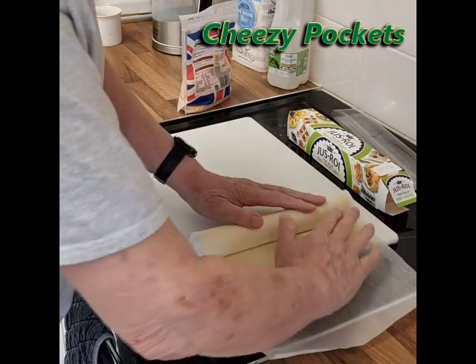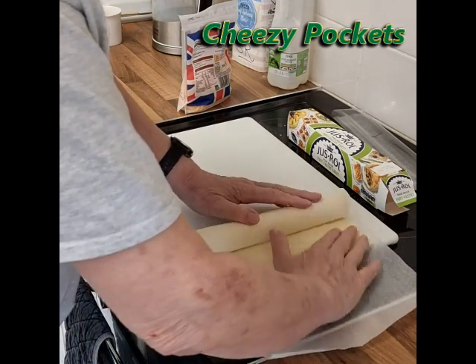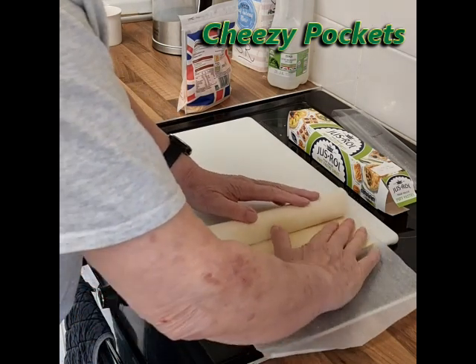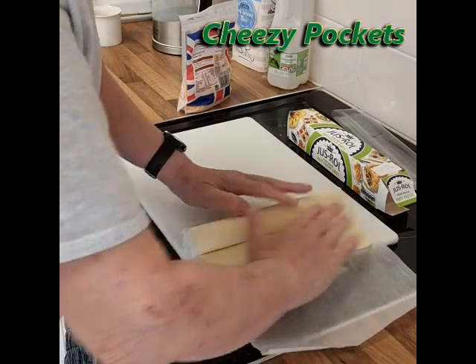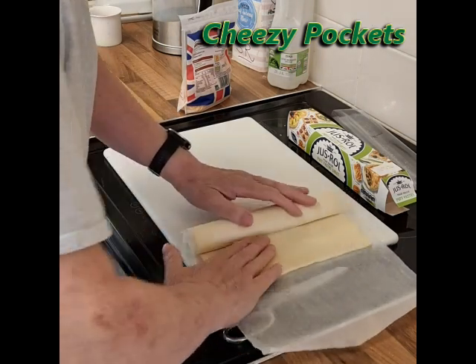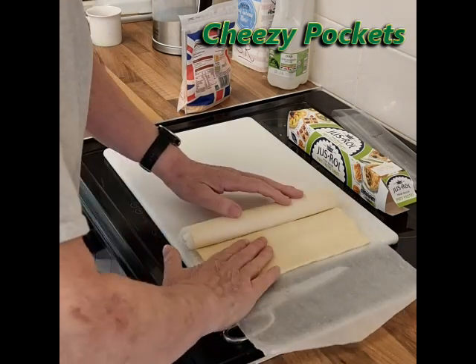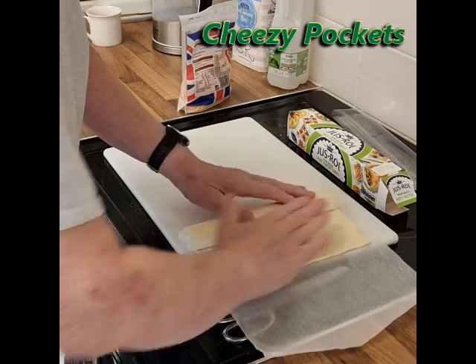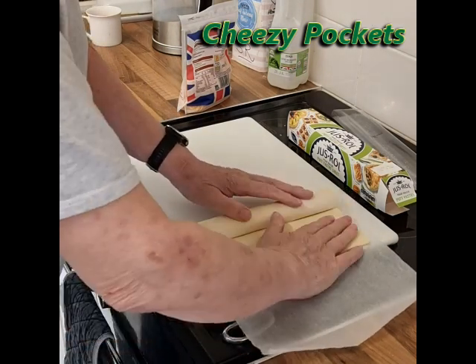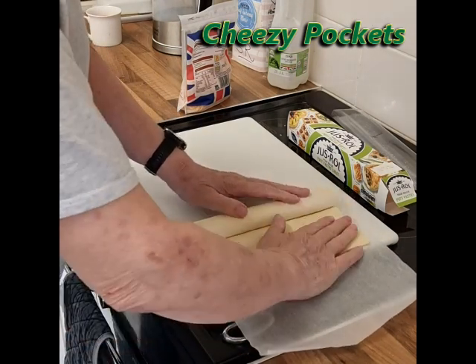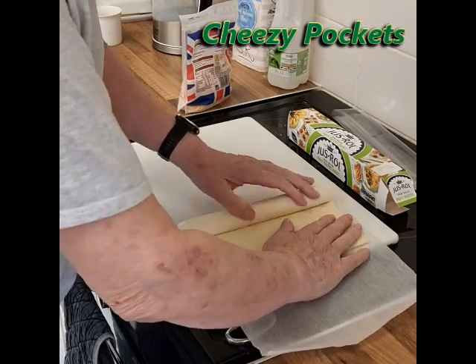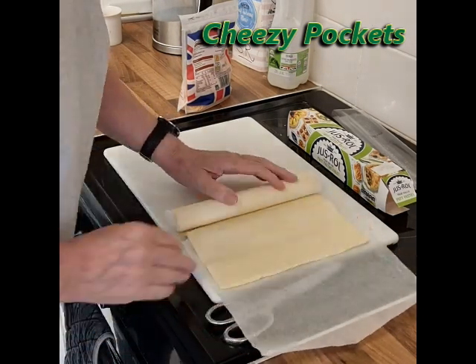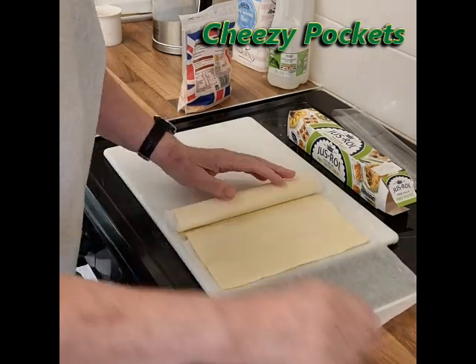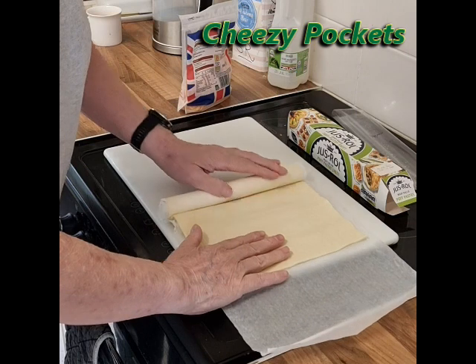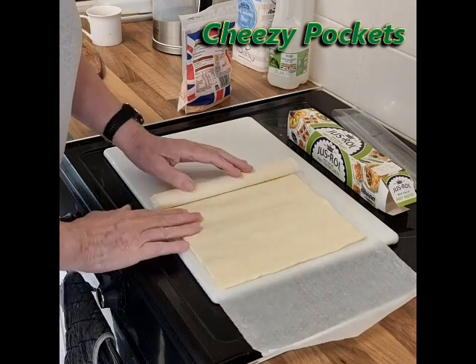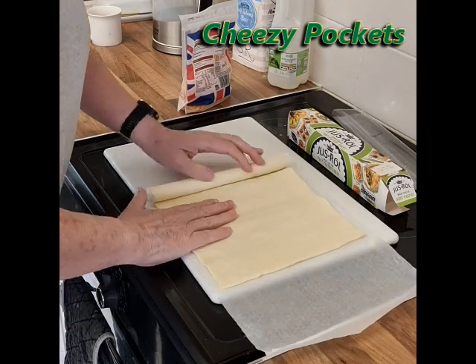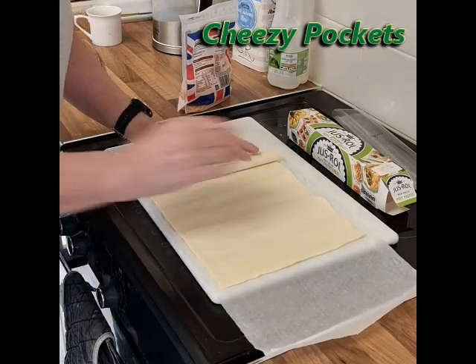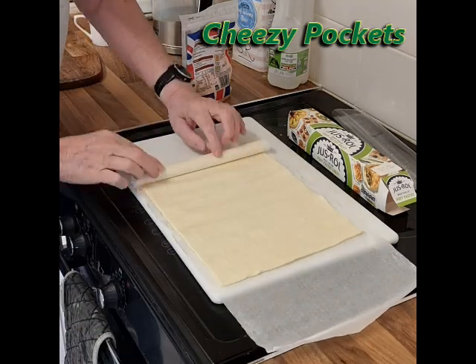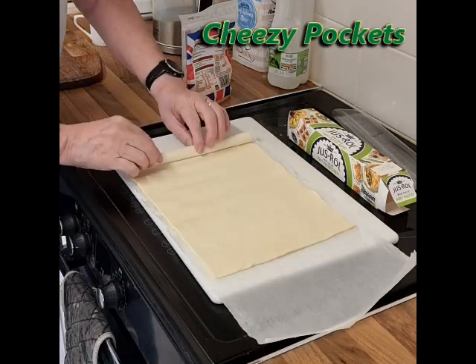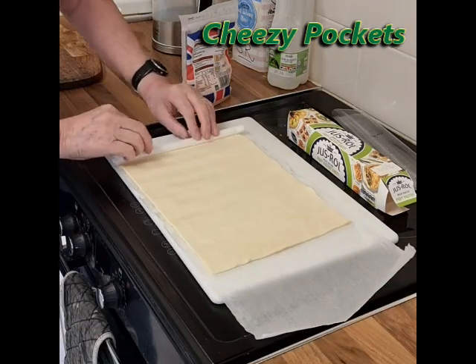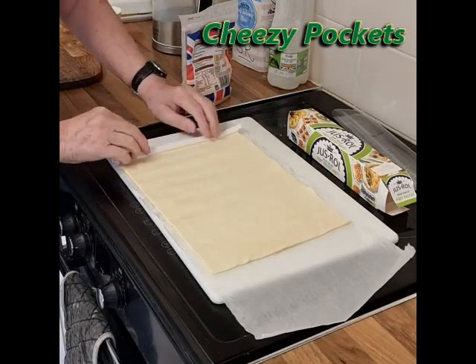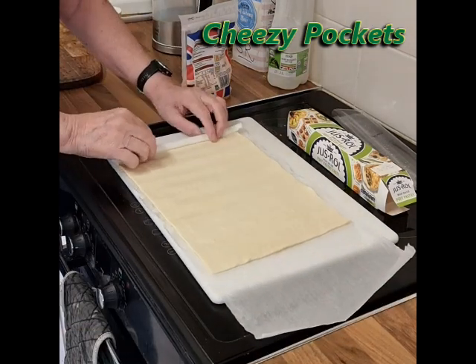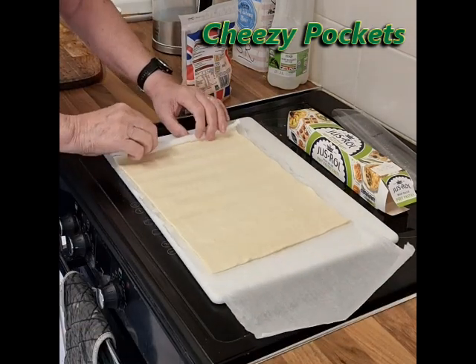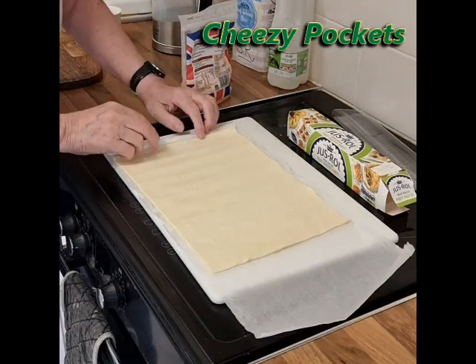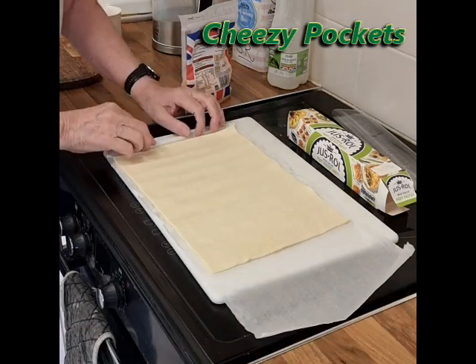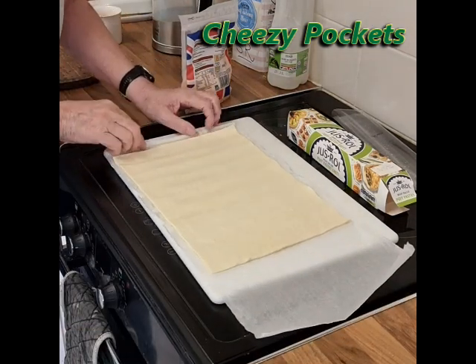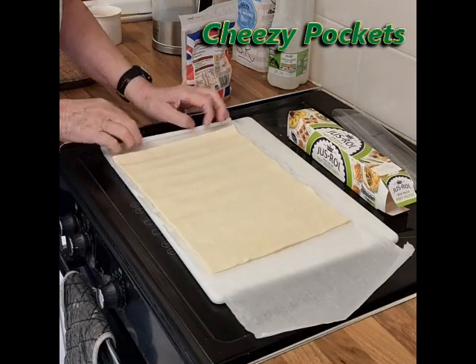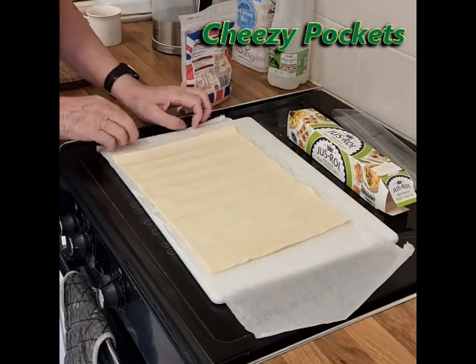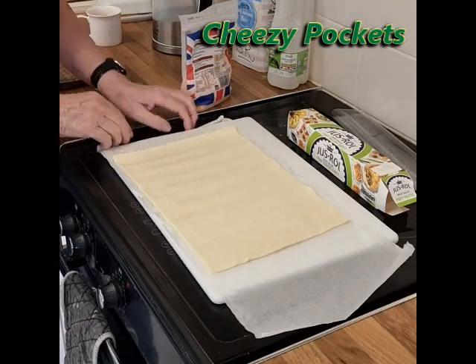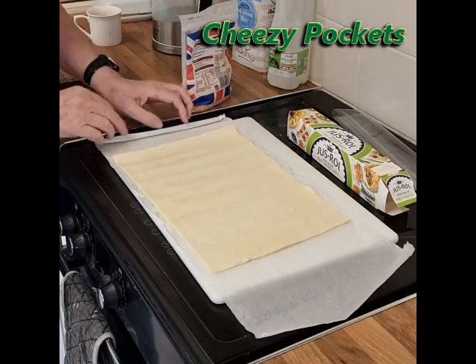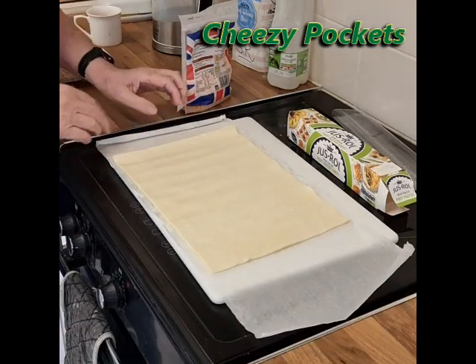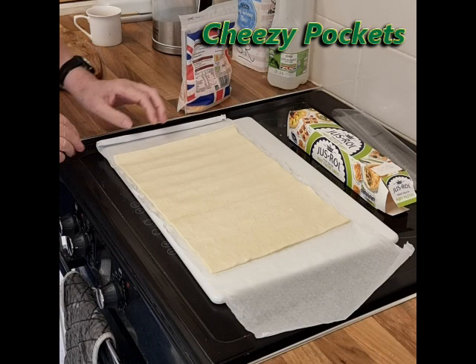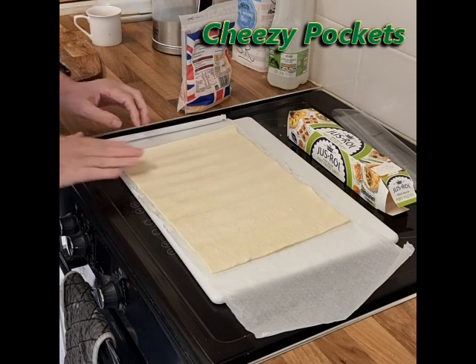Simply expose the pastry and try not to over-handle it.